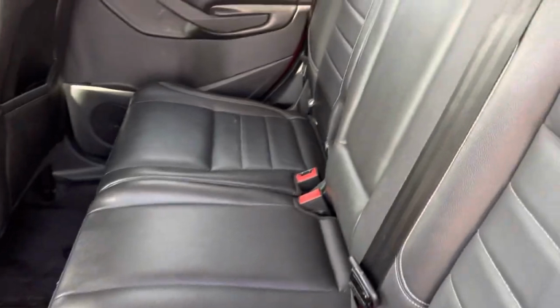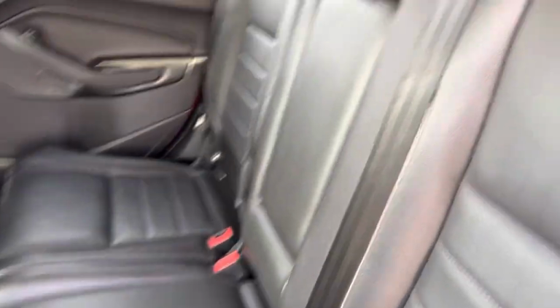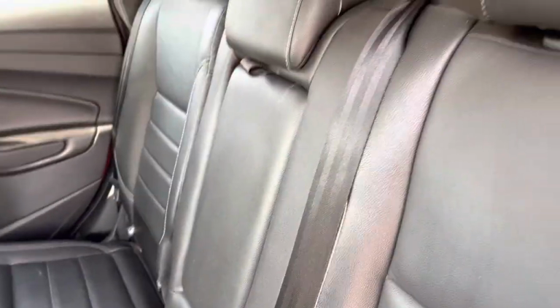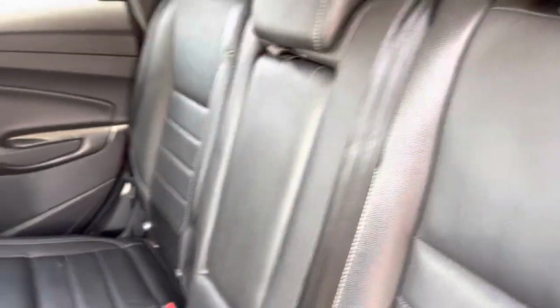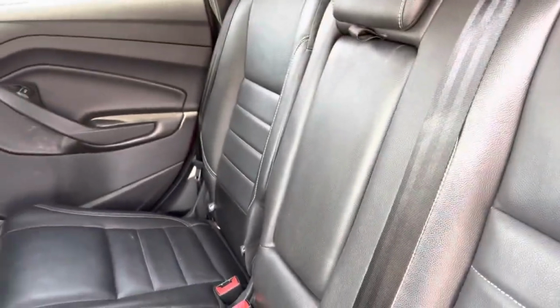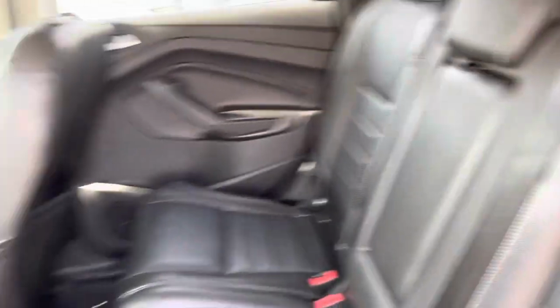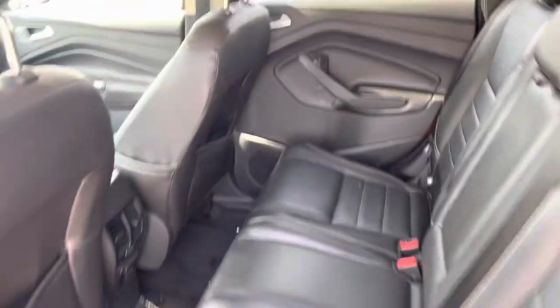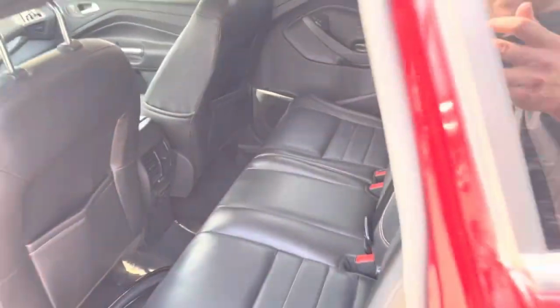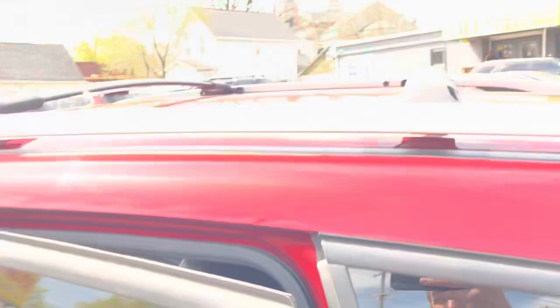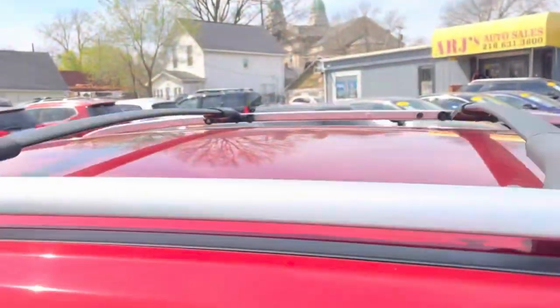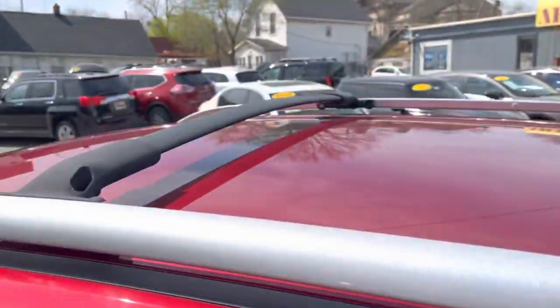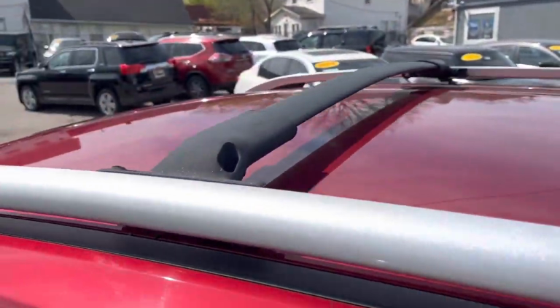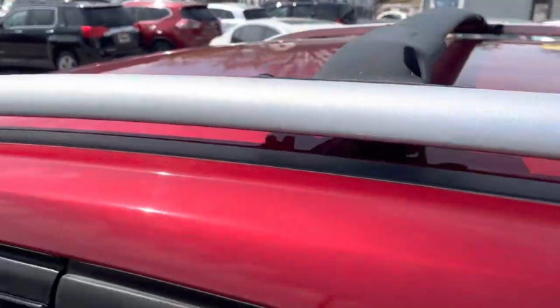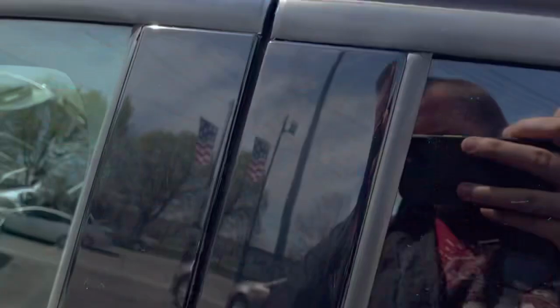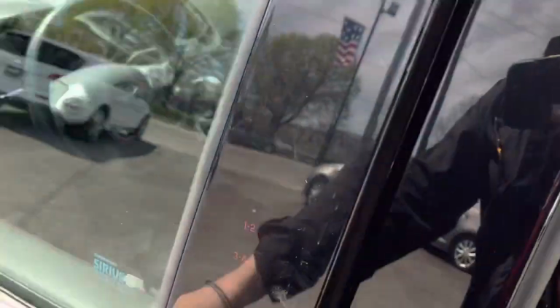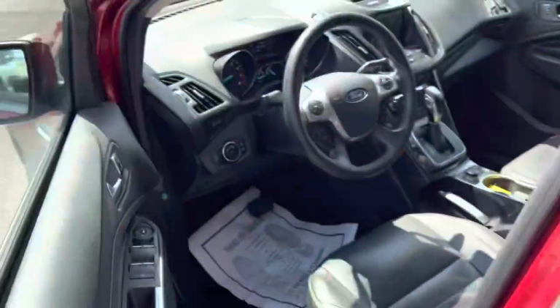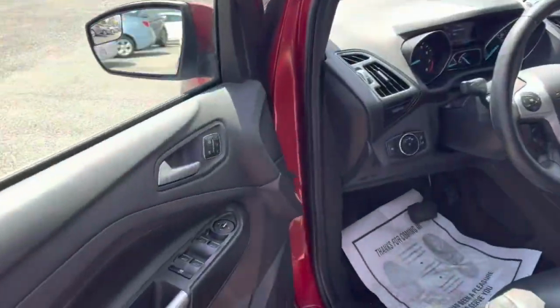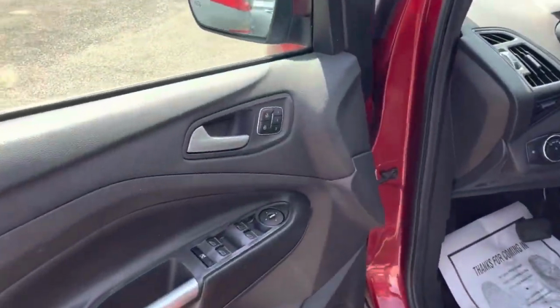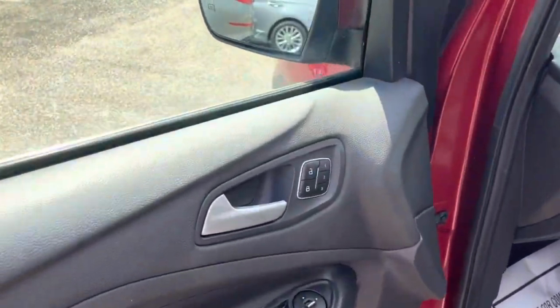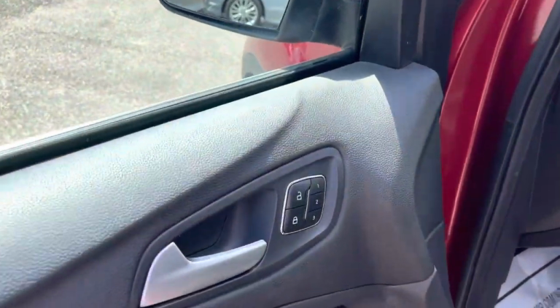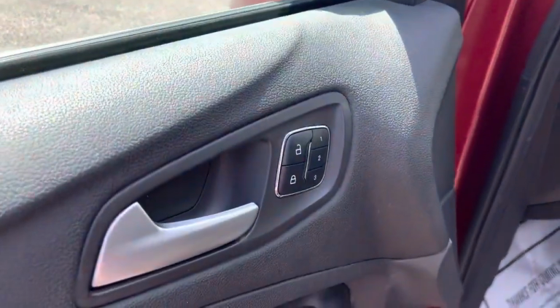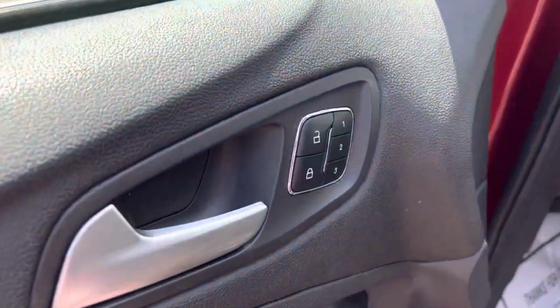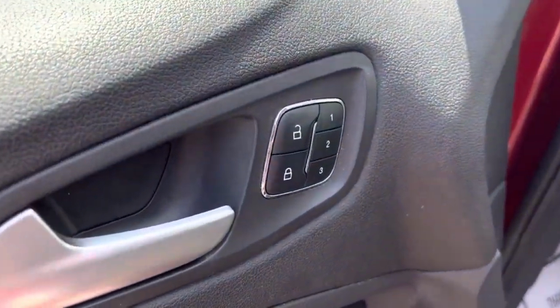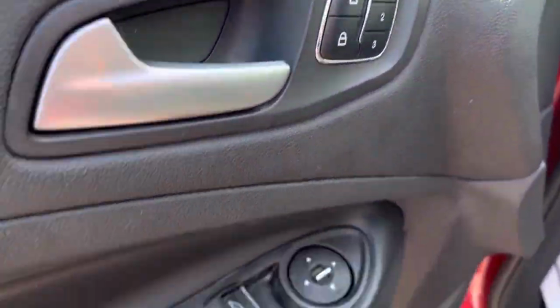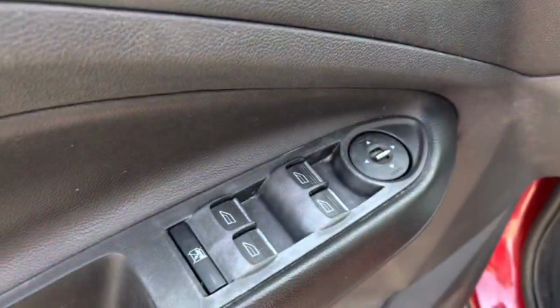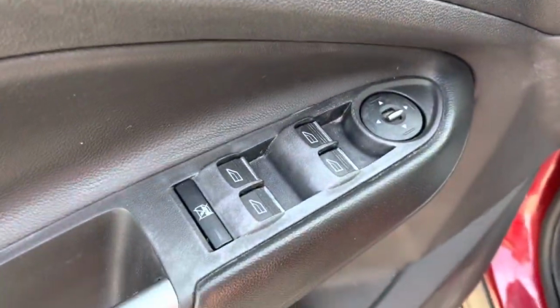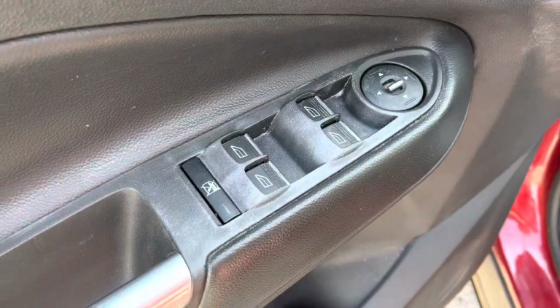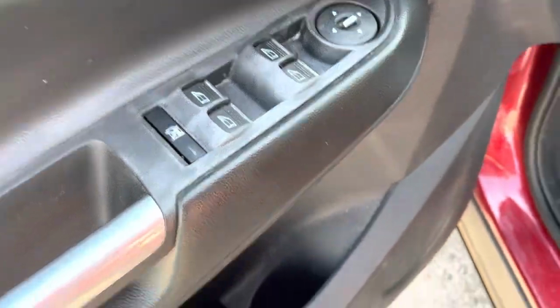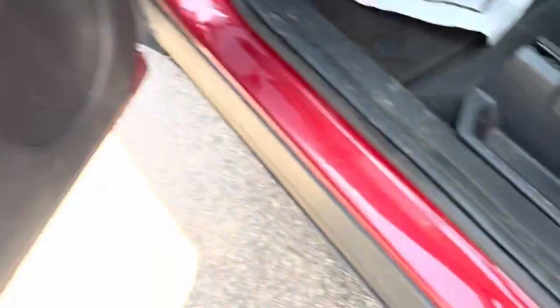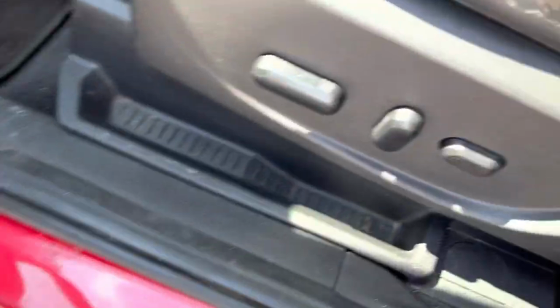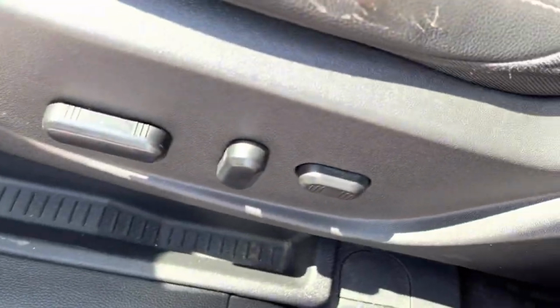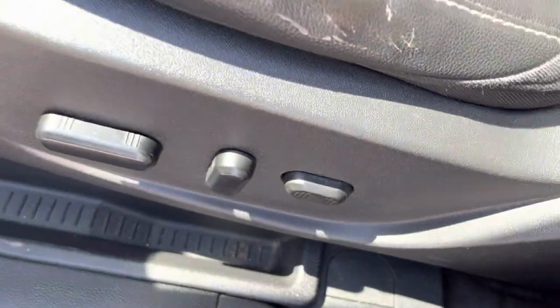Black leather interior is in fantastic condition, and there's a roof rack with the crossbar. On the door we've got memory seating with three positions, power locks, windows and mirrors, and a power seat.